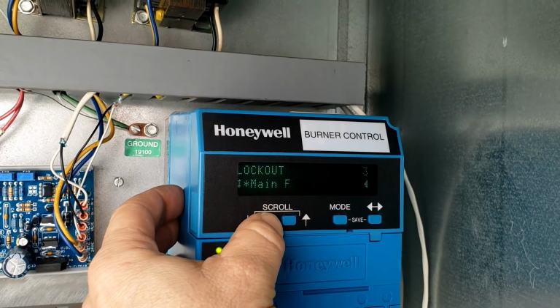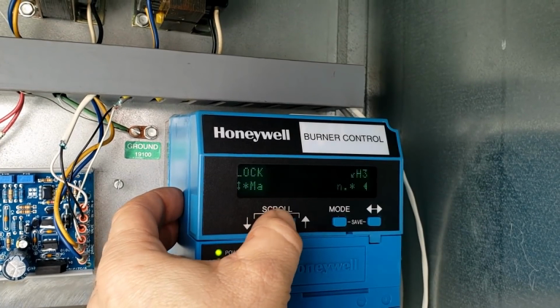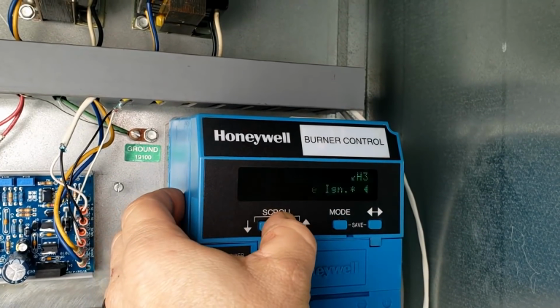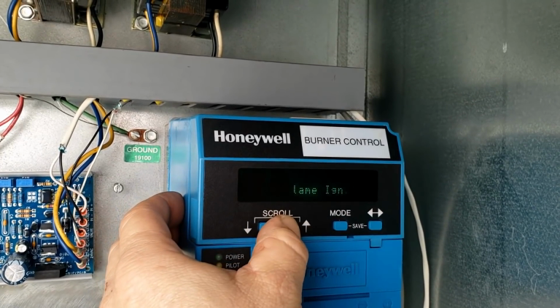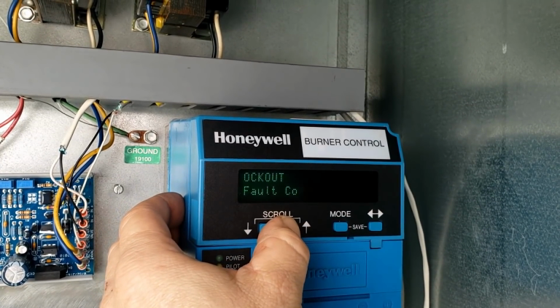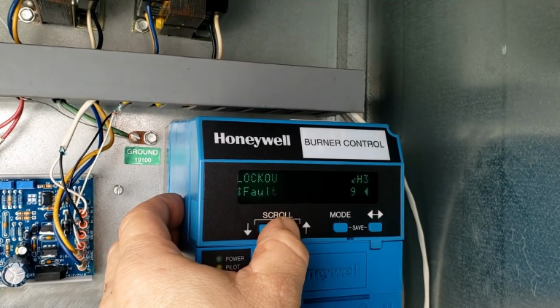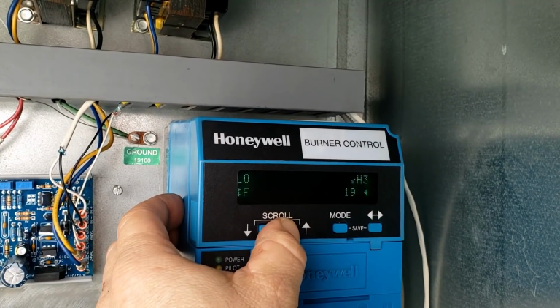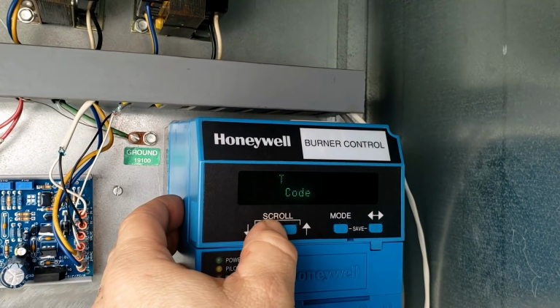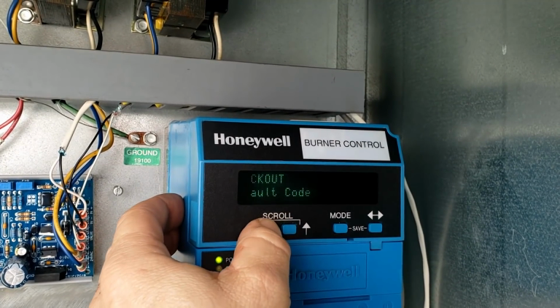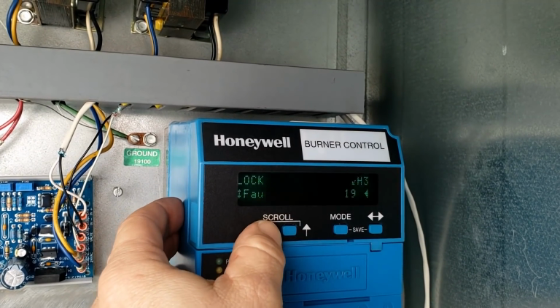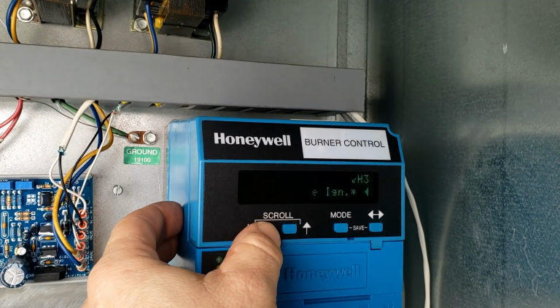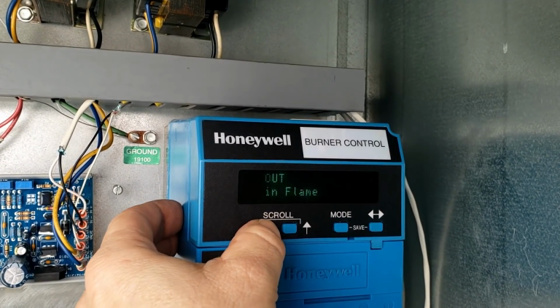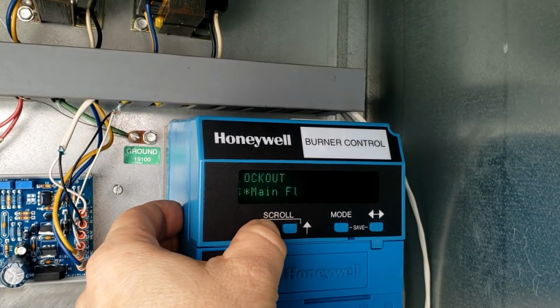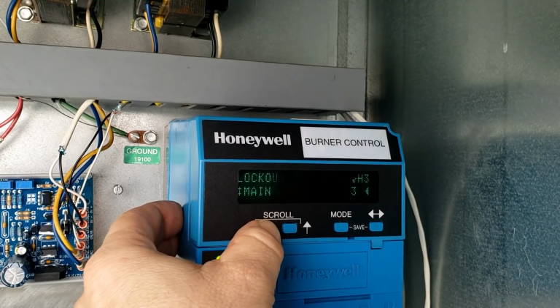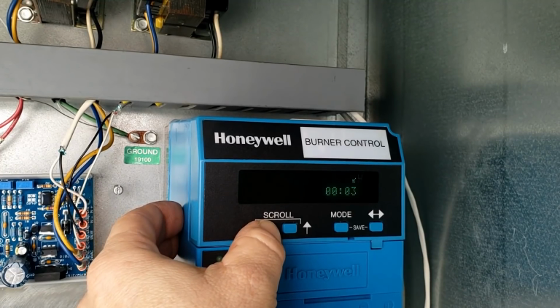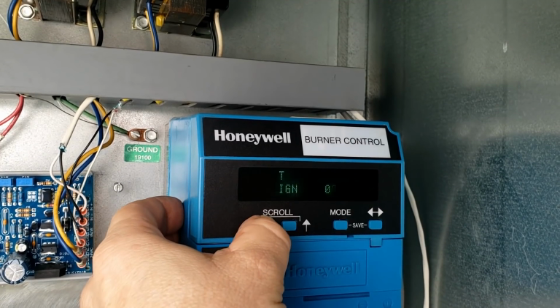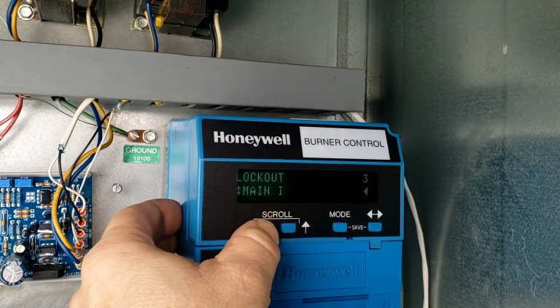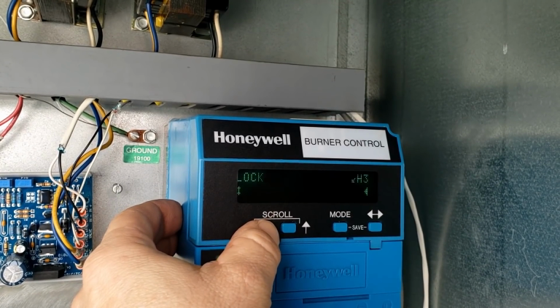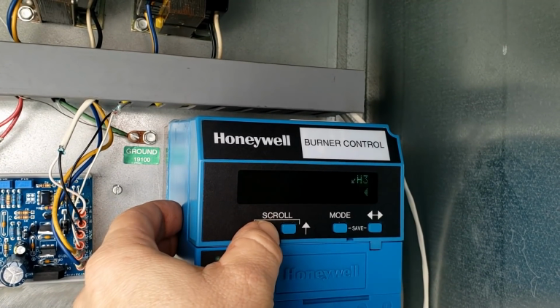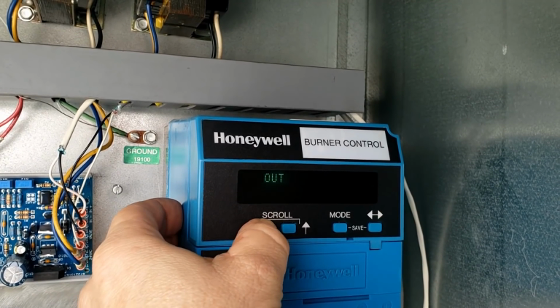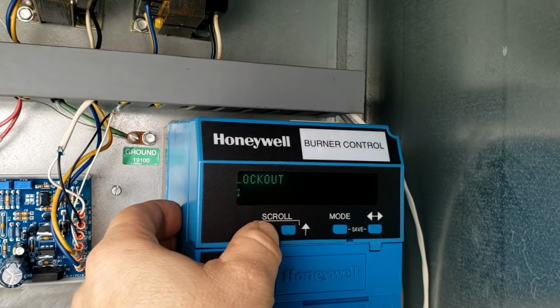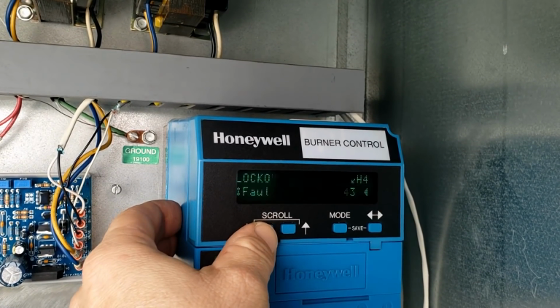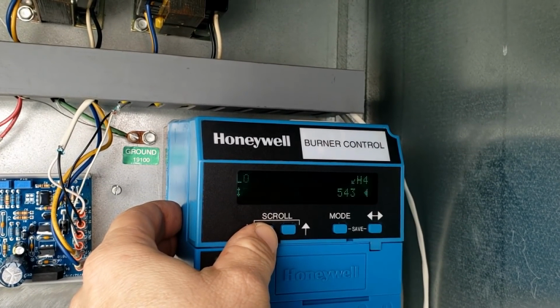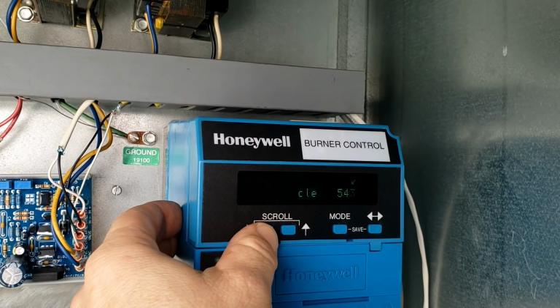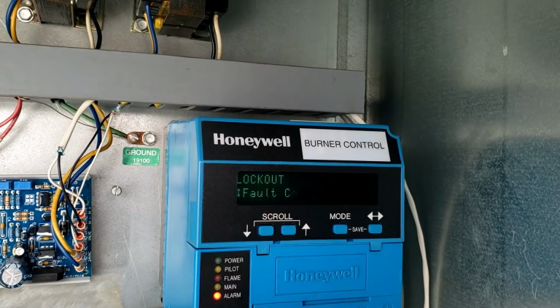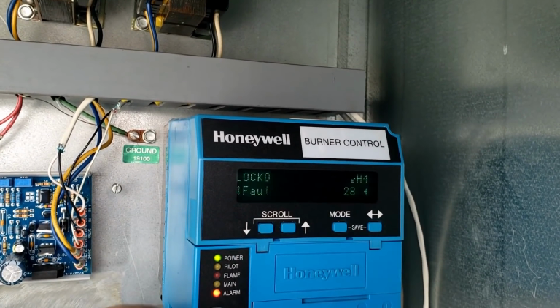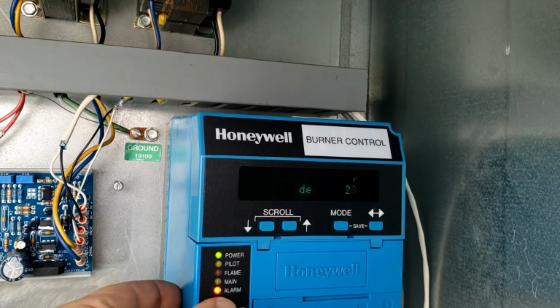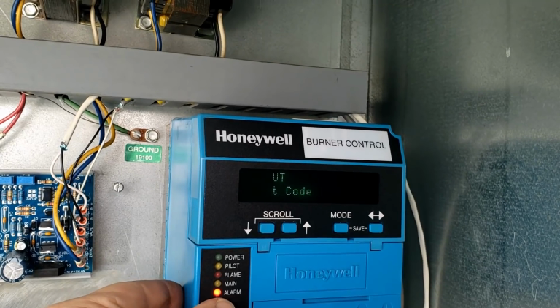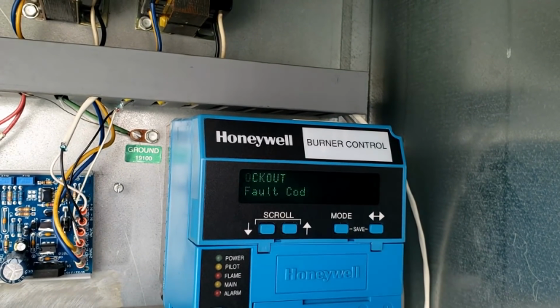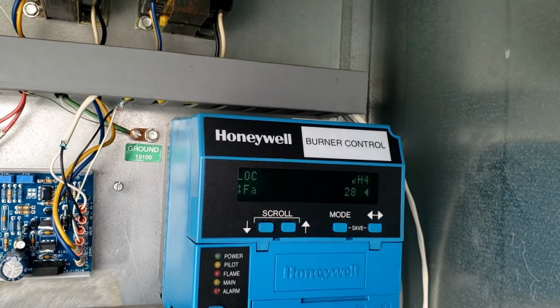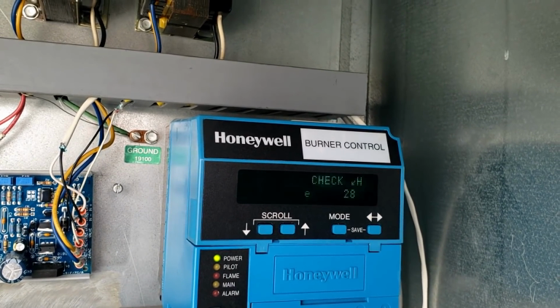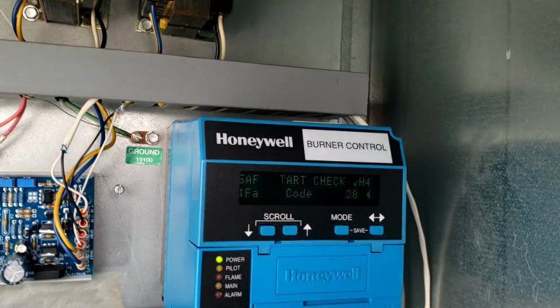Scrolling through the history — mostly code 28s, pilot ignition fail, with an occasional 29 mixed in. That's the dominant fault throughout the history log.